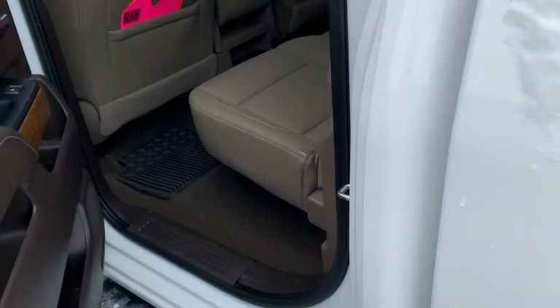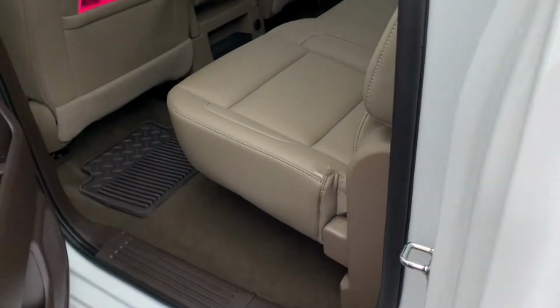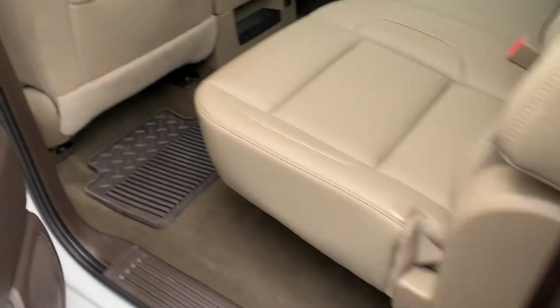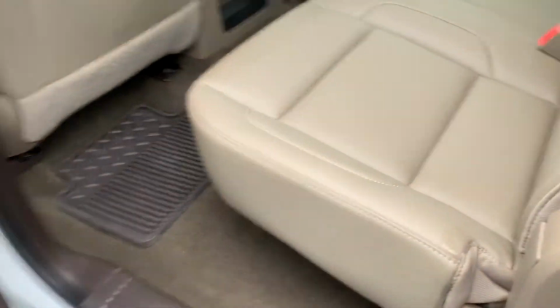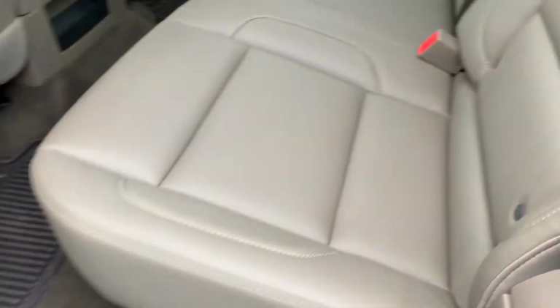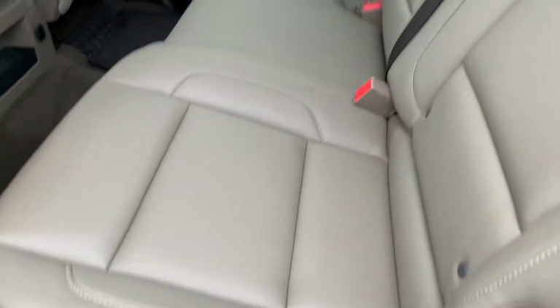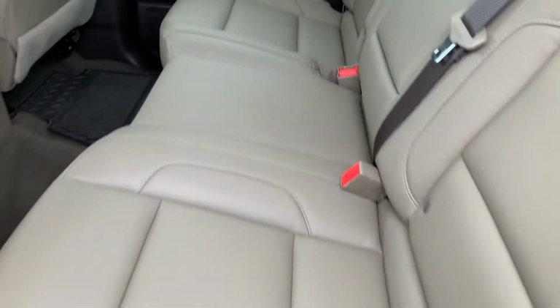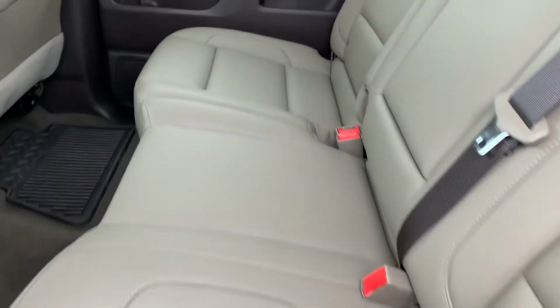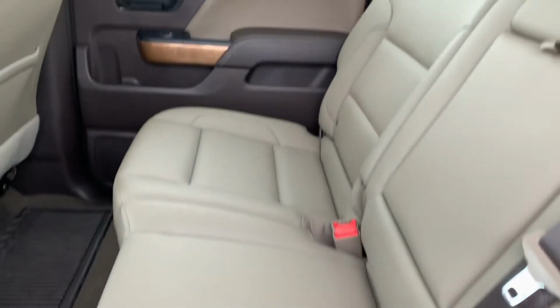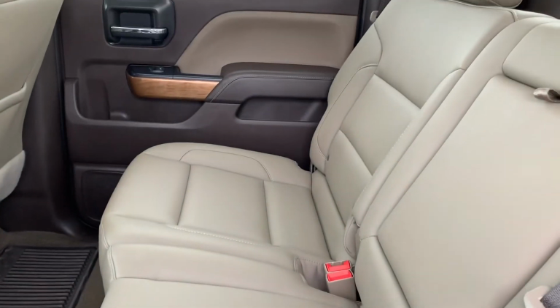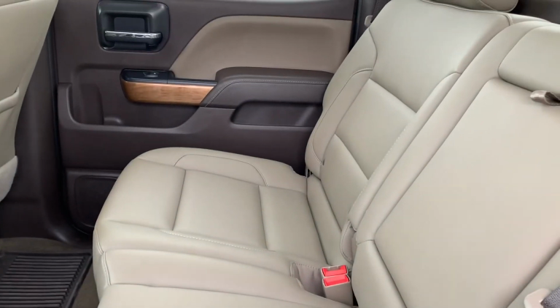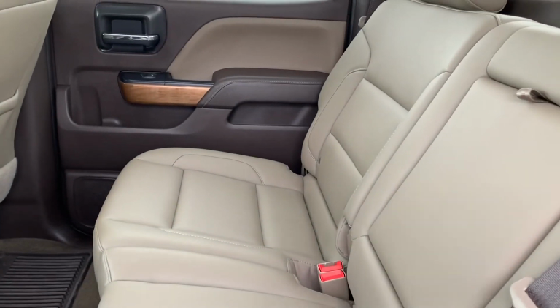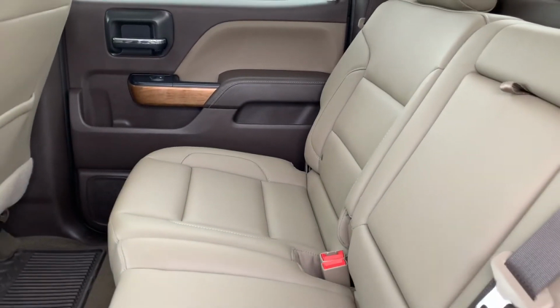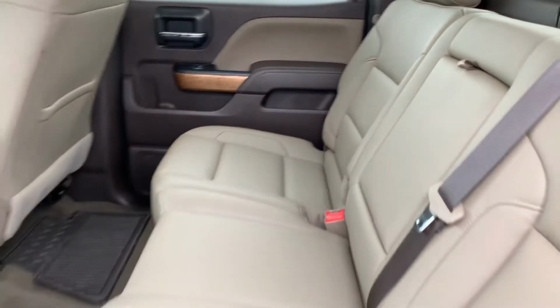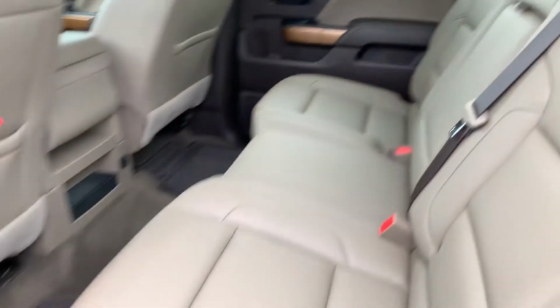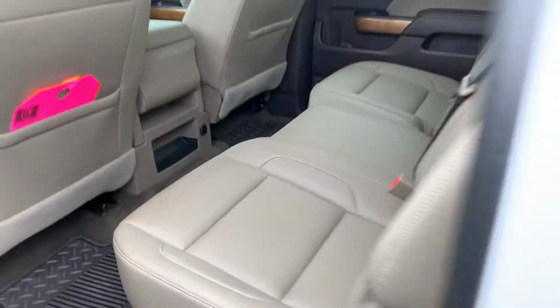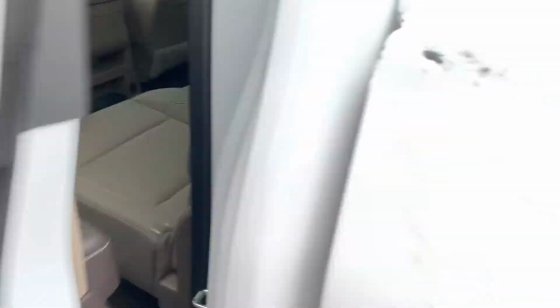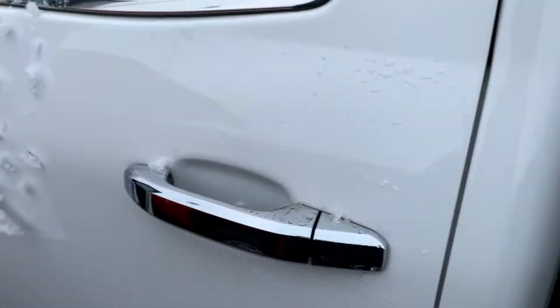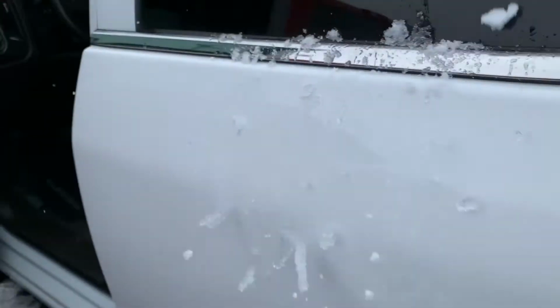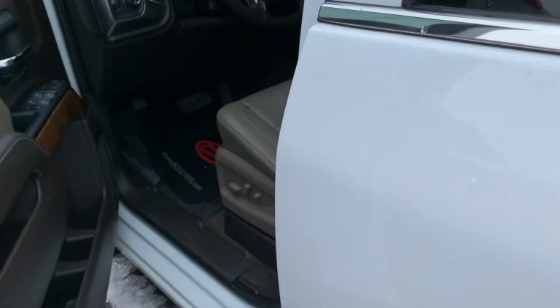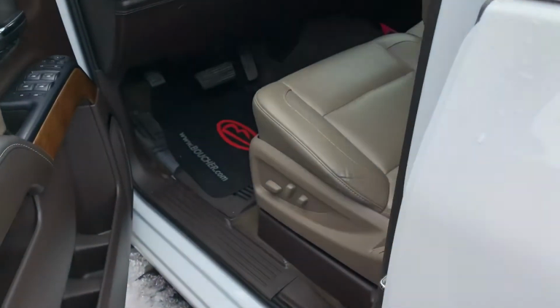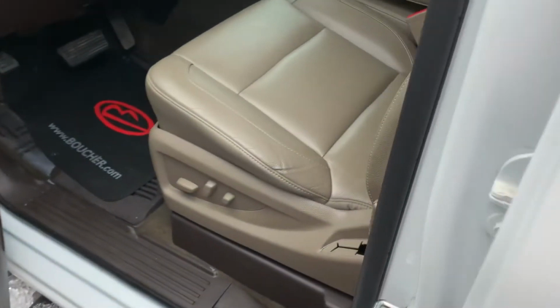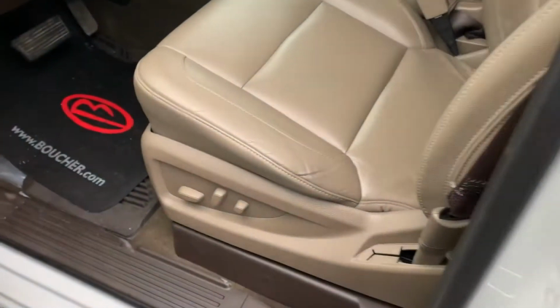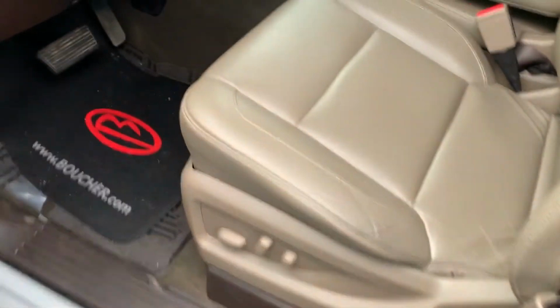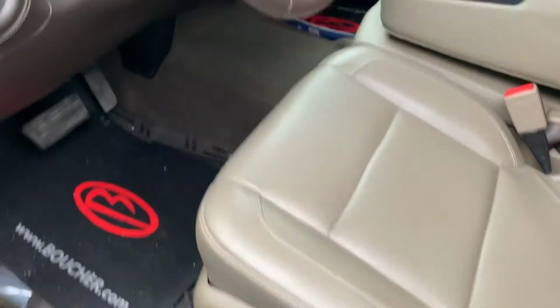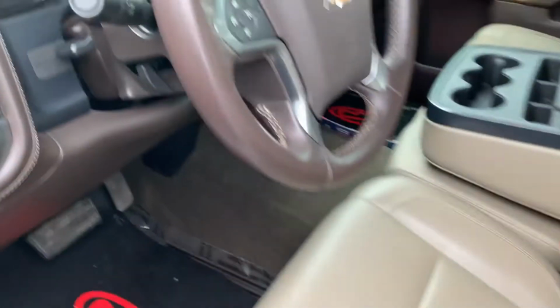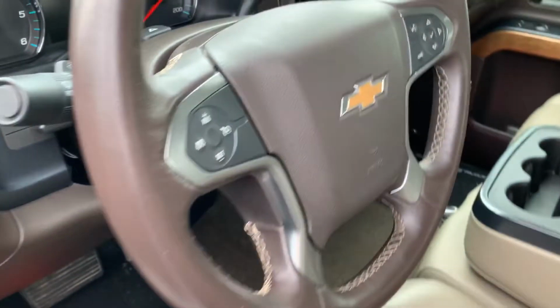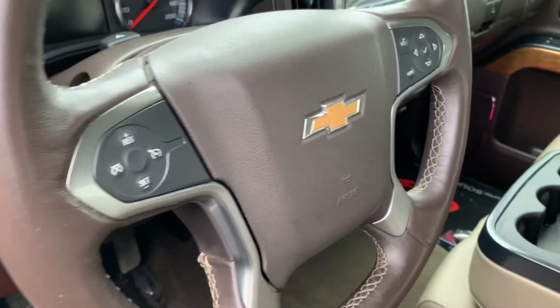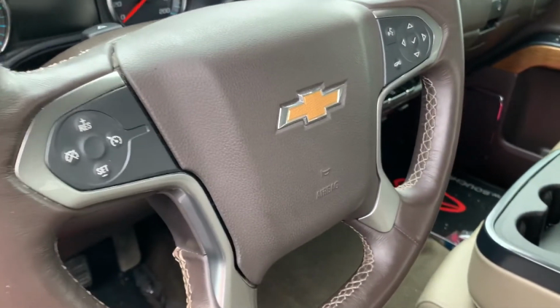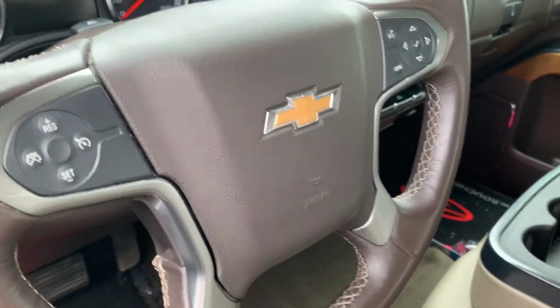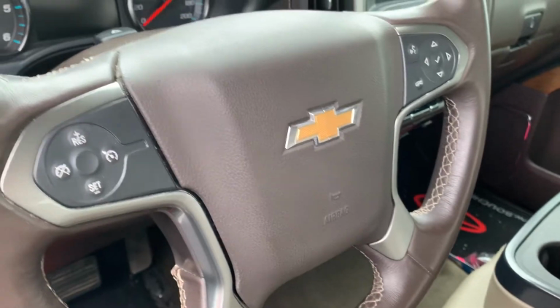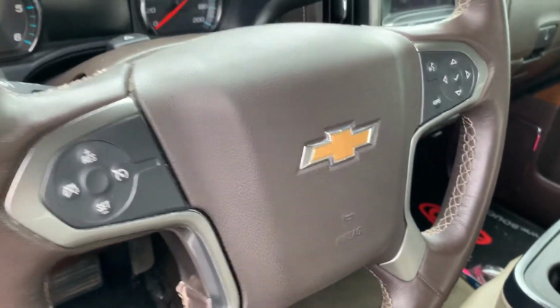Bringing it on to the interior here. Leather looks great back here — no visual rips, tears, or stains. It's also equipped with a remote start, power driver seats, cruise control, and steering wheel audio controls.